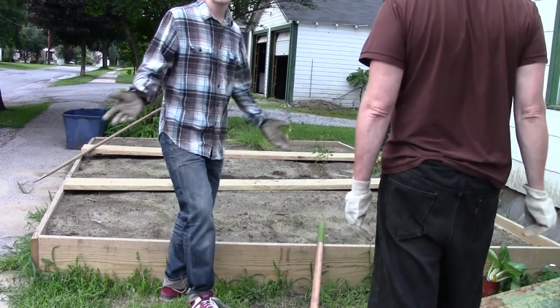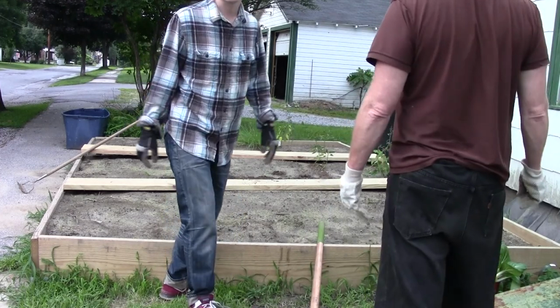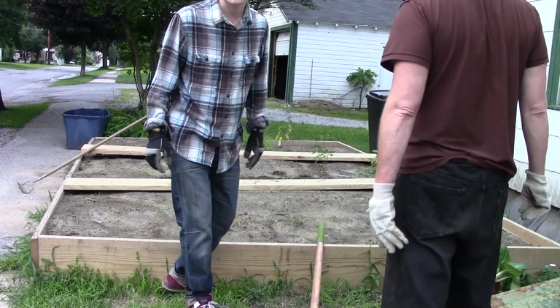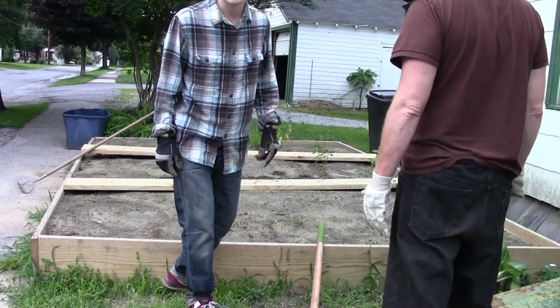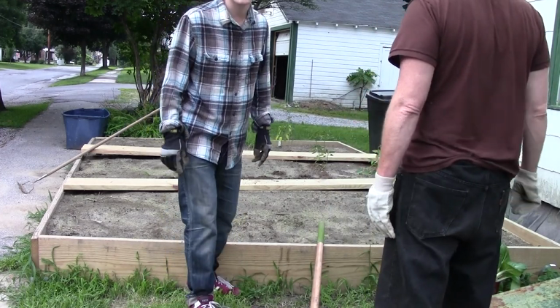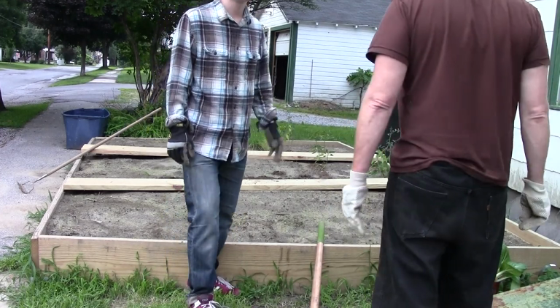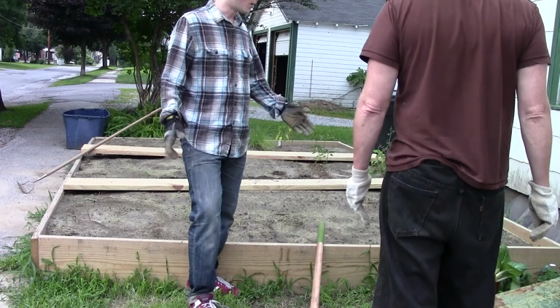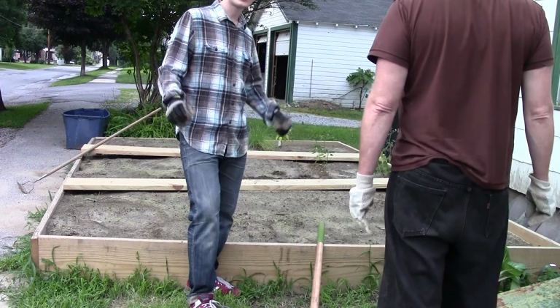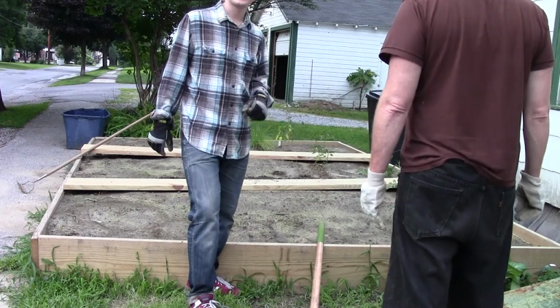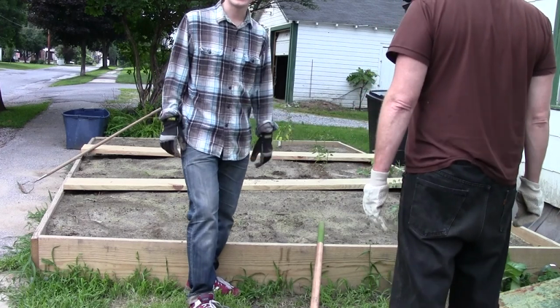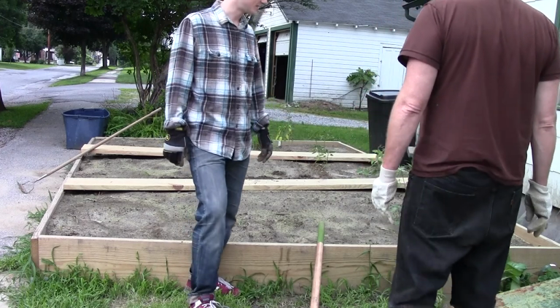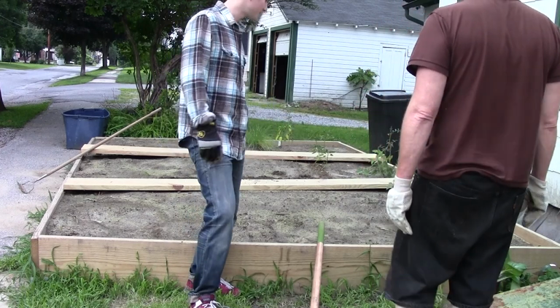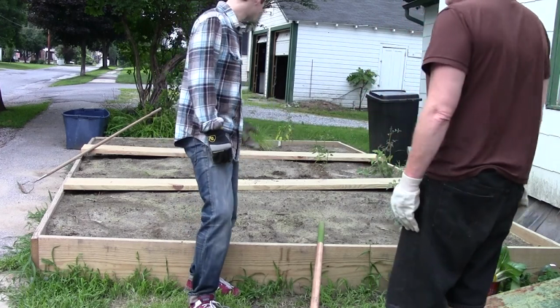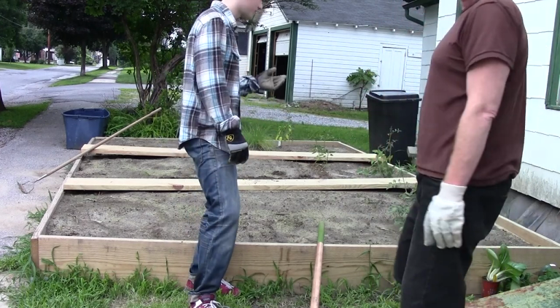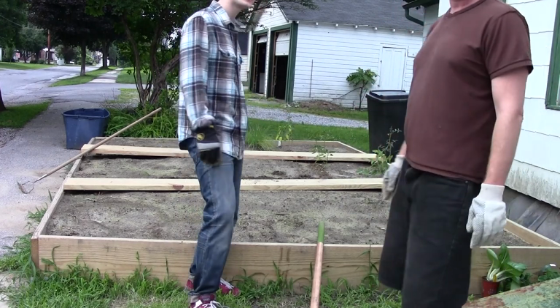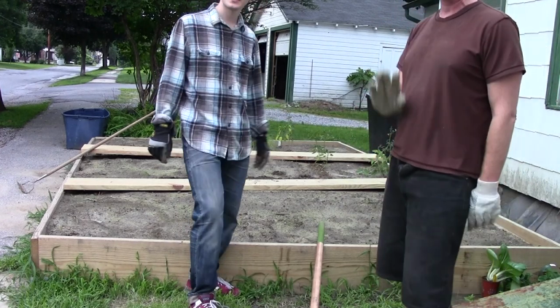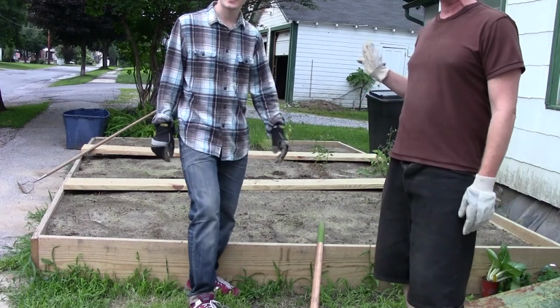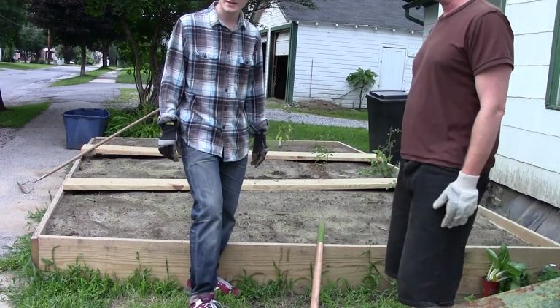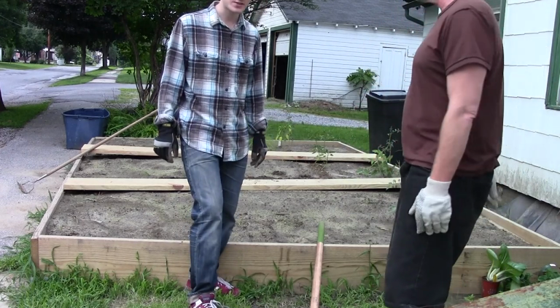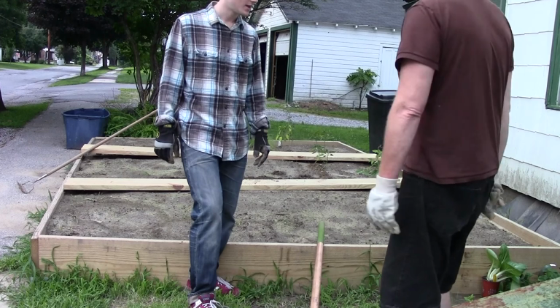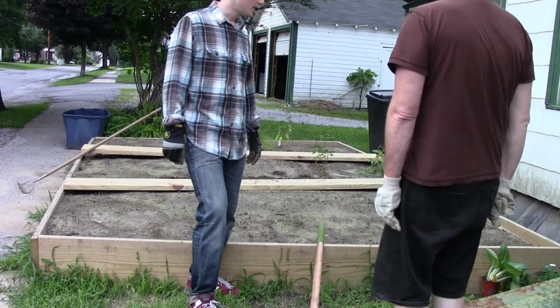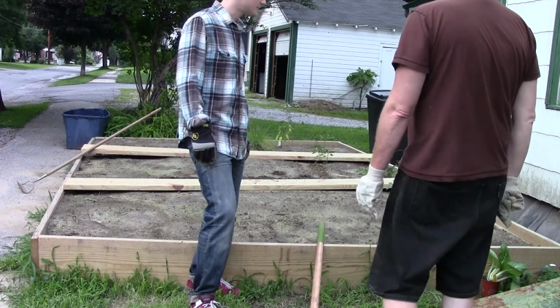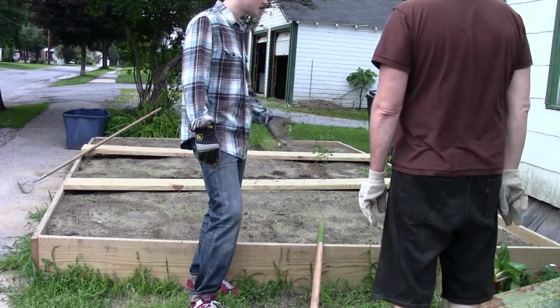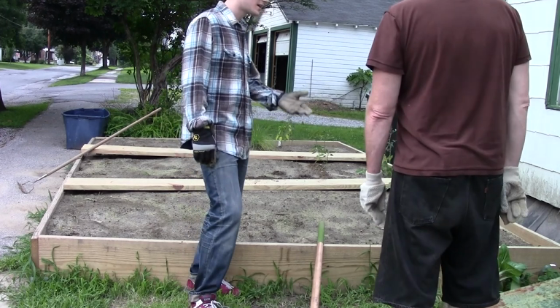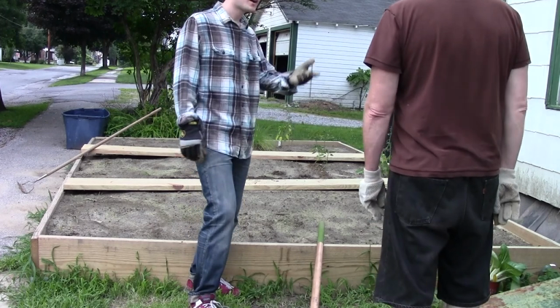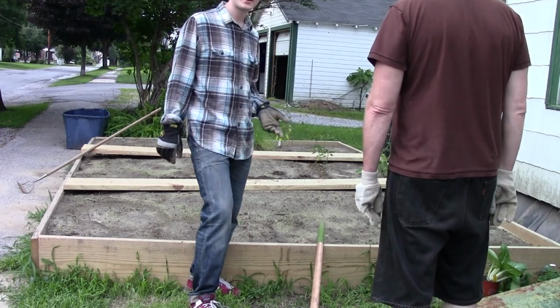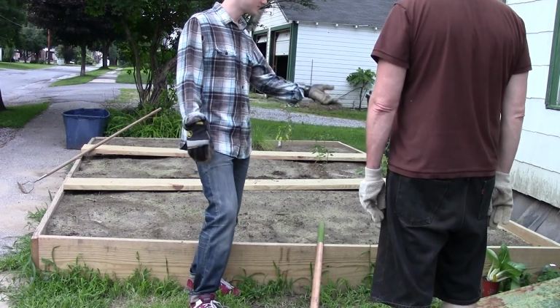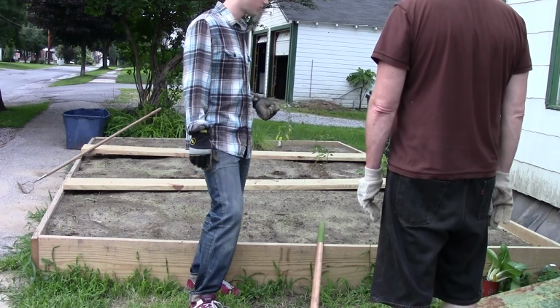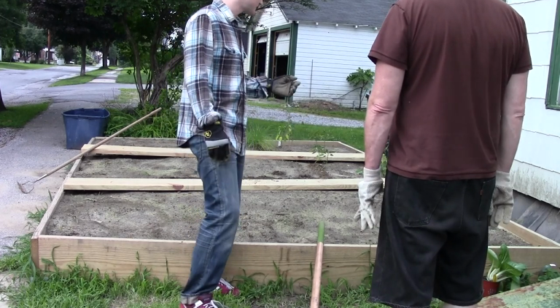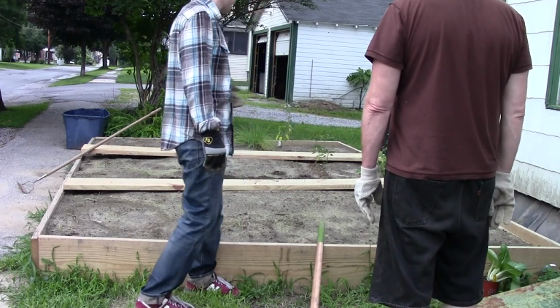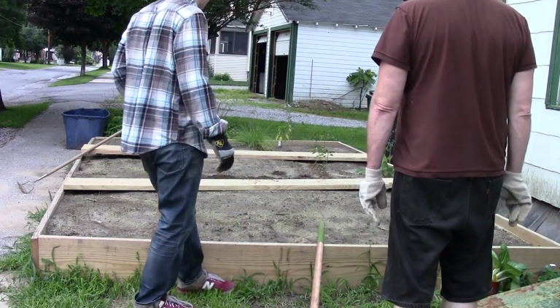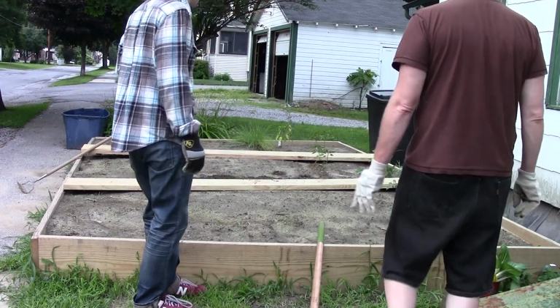Hey, welcome everybody, first of all. This is August 3rd, 2014, and I'm here in front of the Peace Garden at the Keen Activity Center. And David and I are looking to put some more plants into this garden down here.